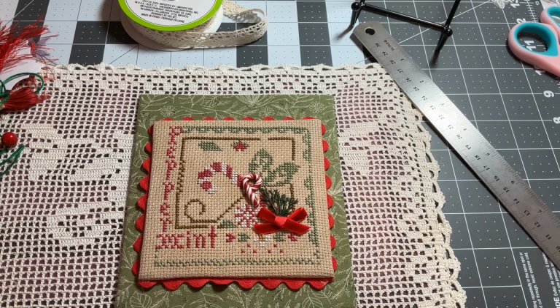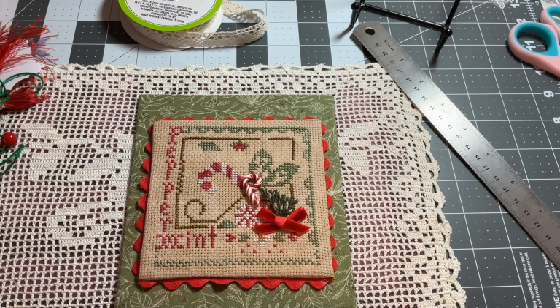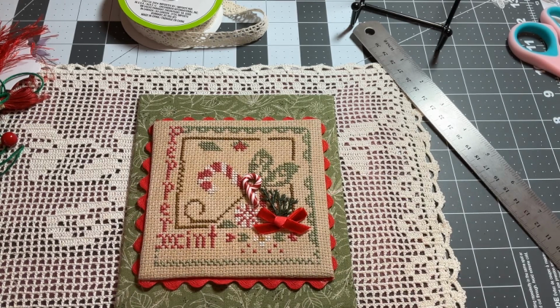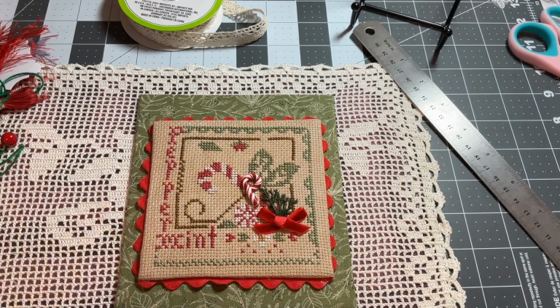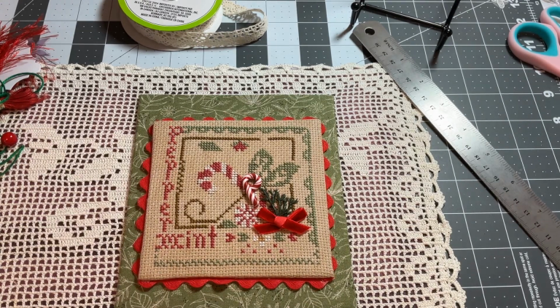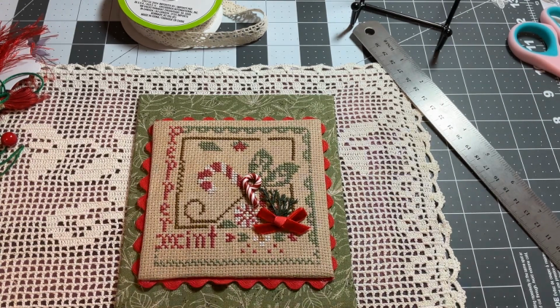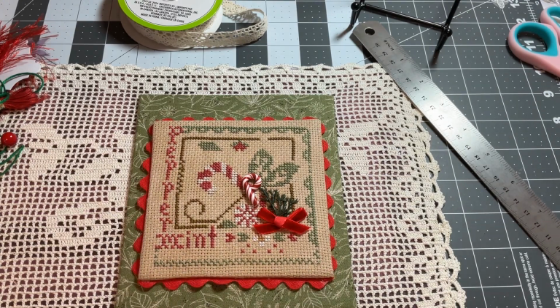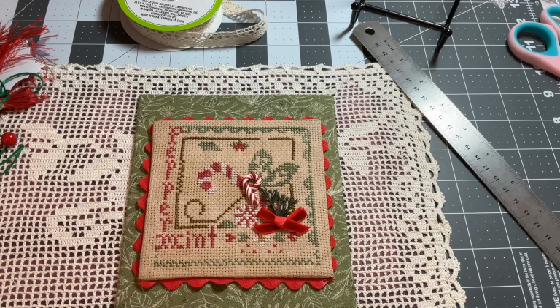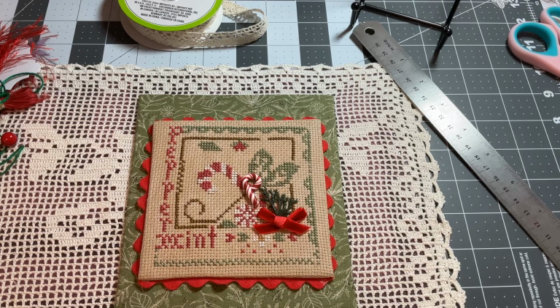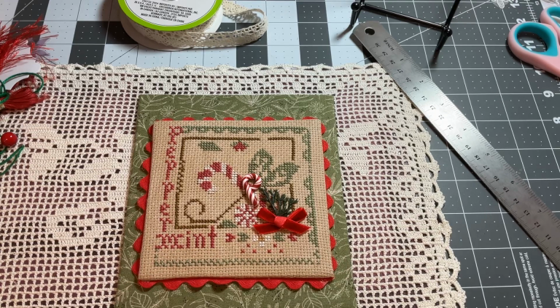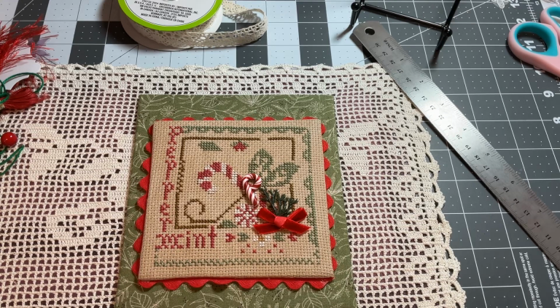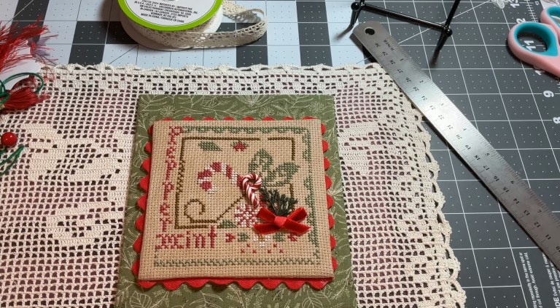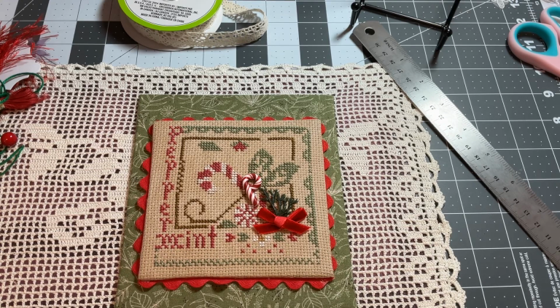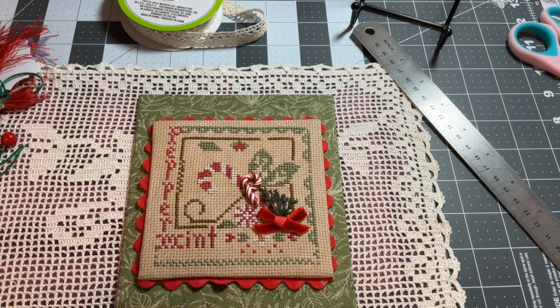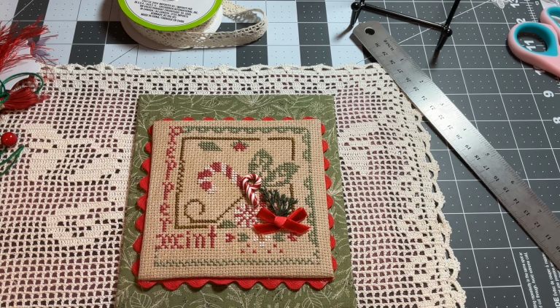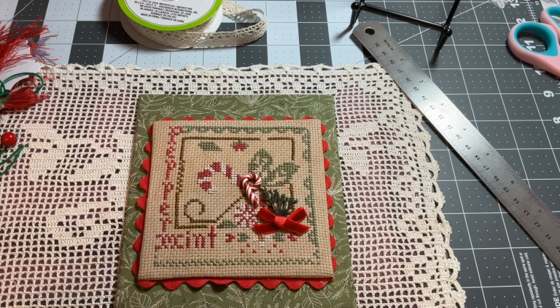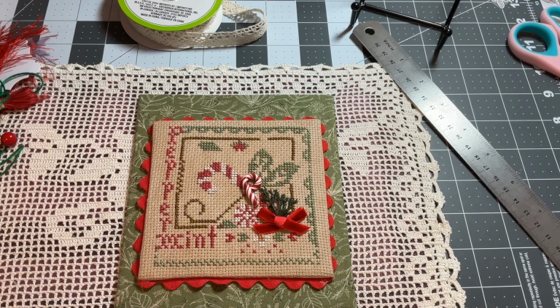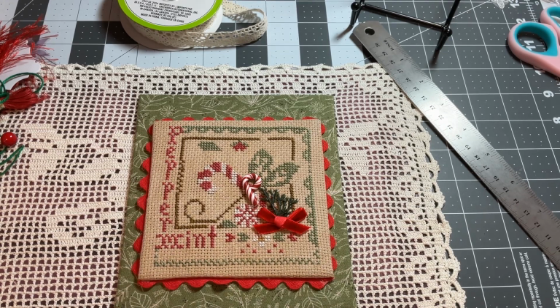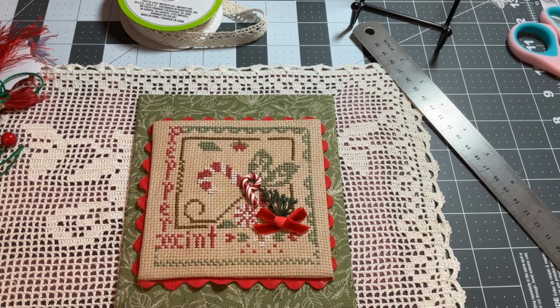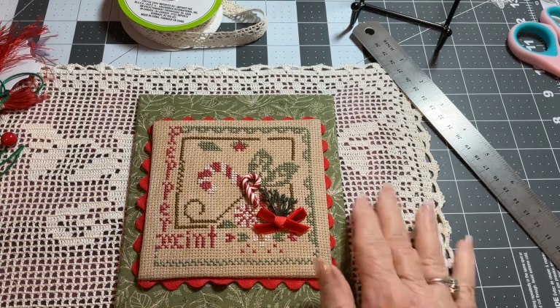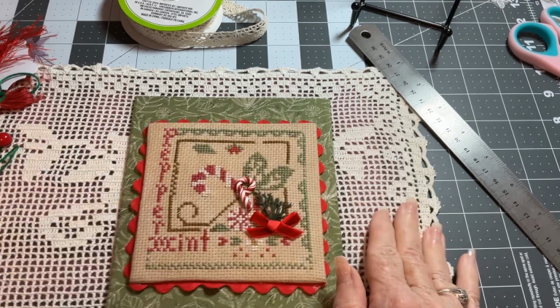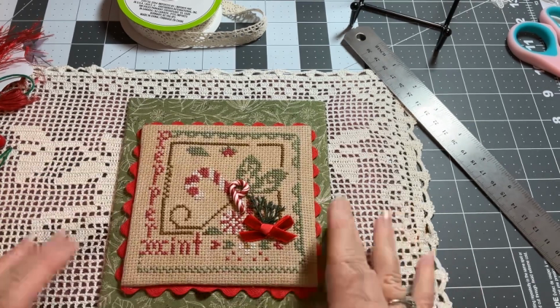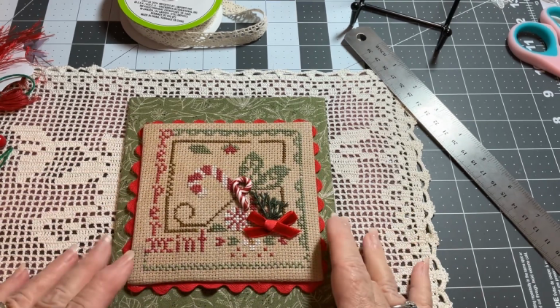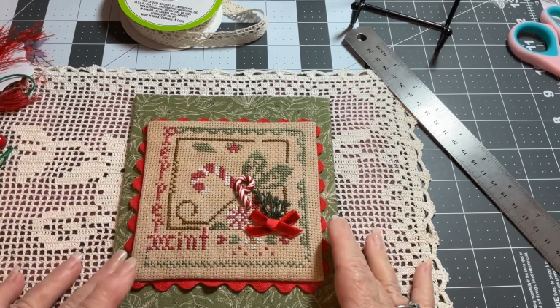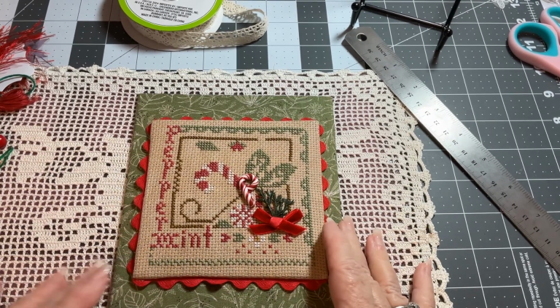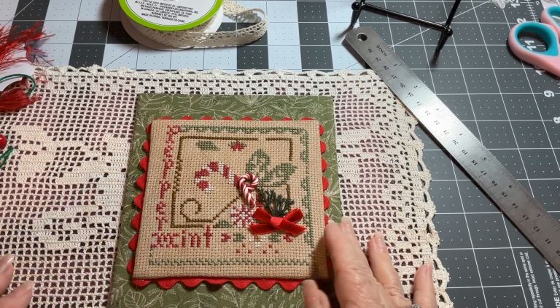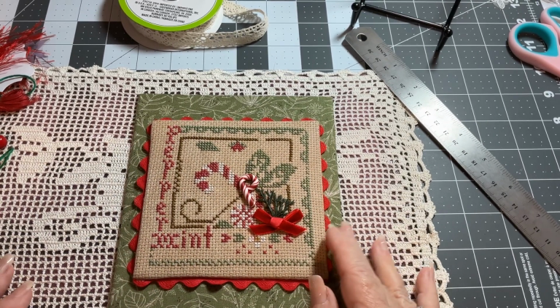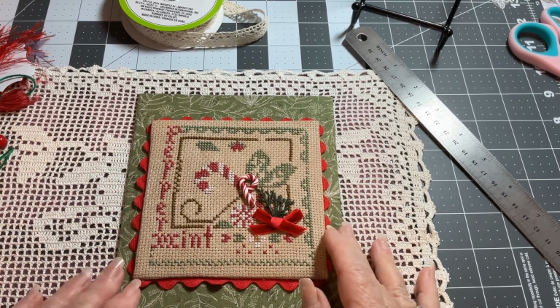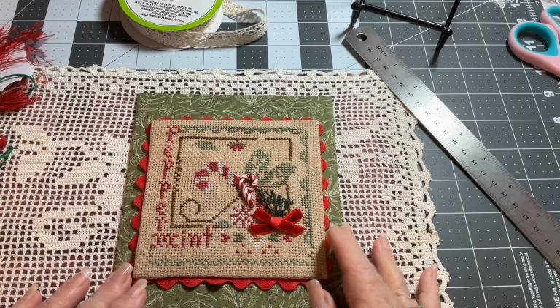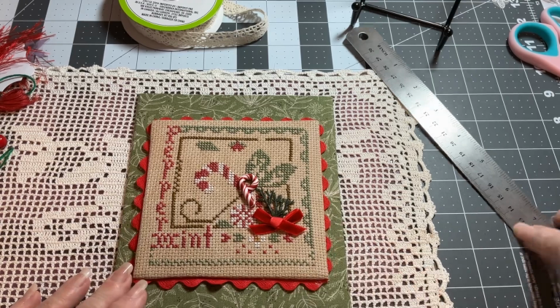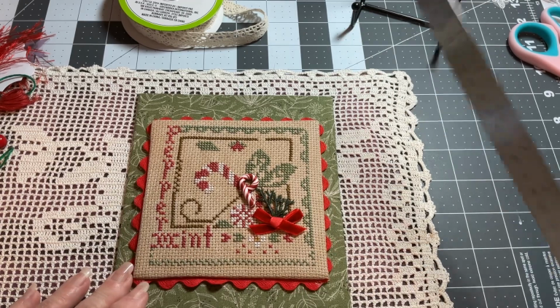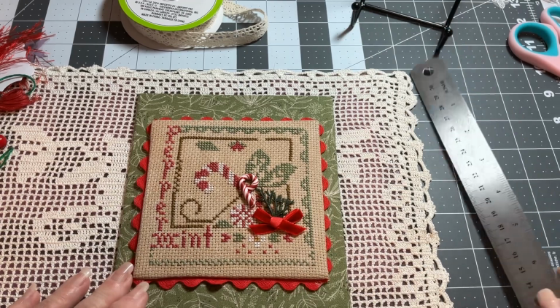Good morning, everyone. Jackson and I would like to welcome you to our channel this morning. He's down here chewing on his nala bone, and I'm going to finish up this cross stitch, and I thought maybe you might be interested in watching how I do it.